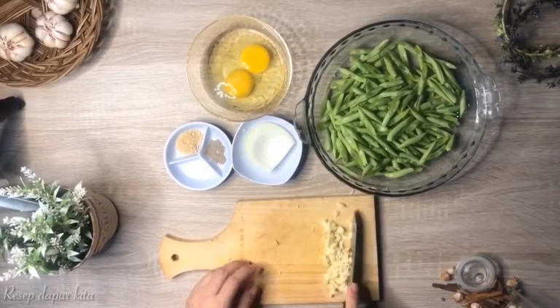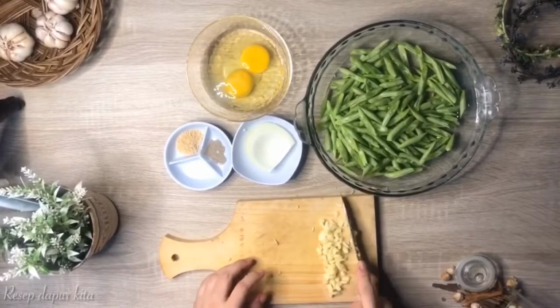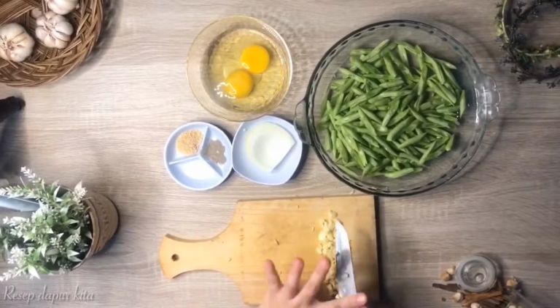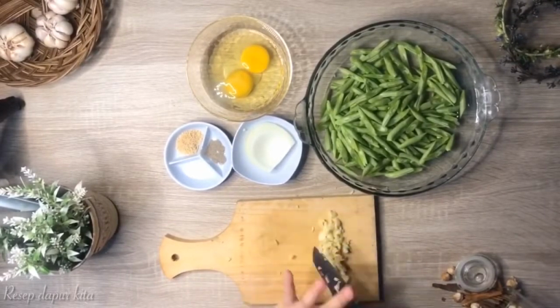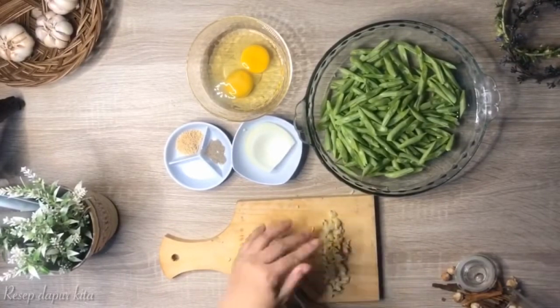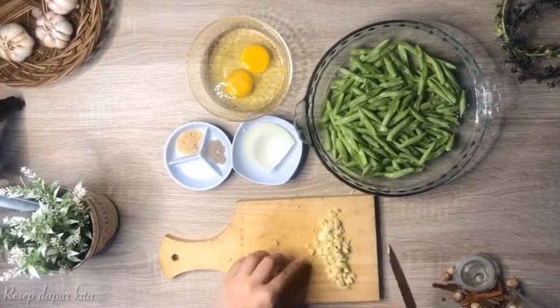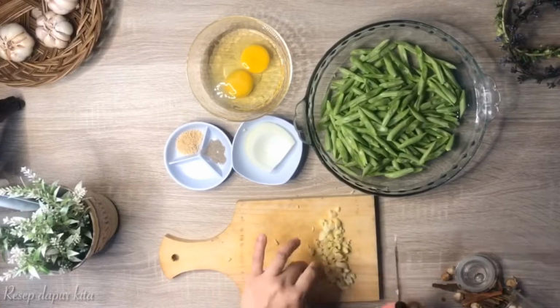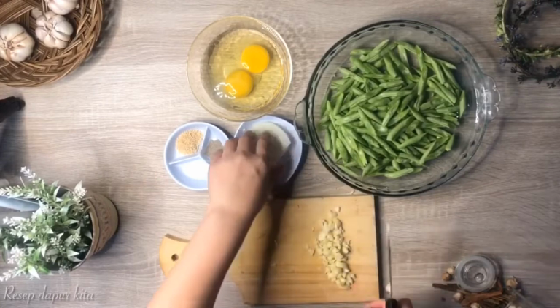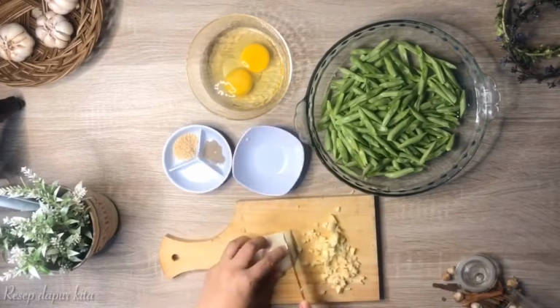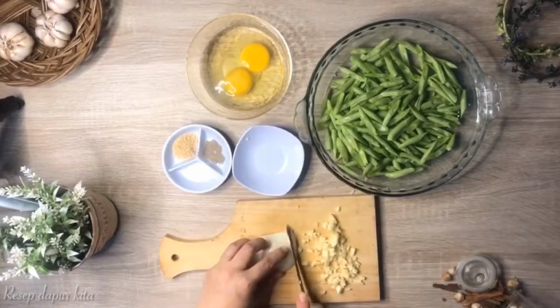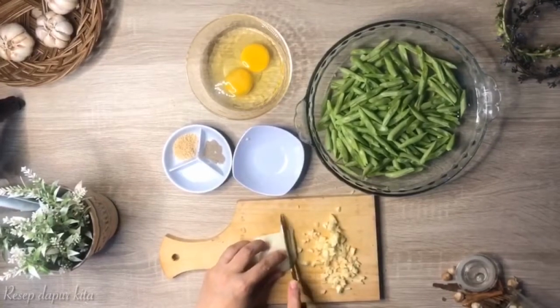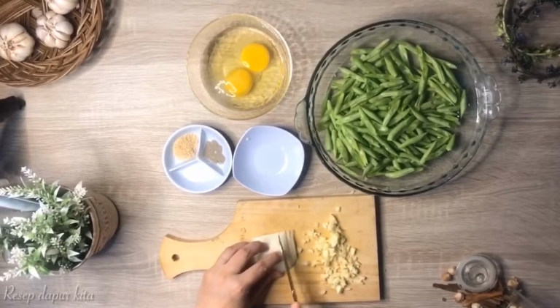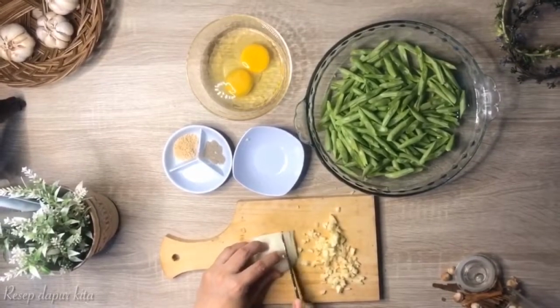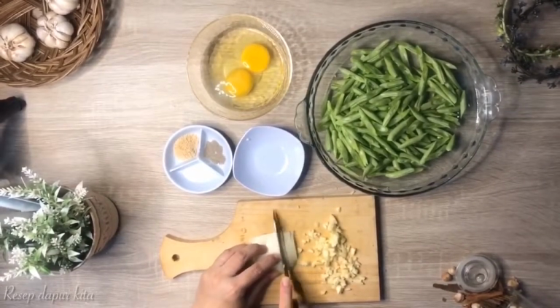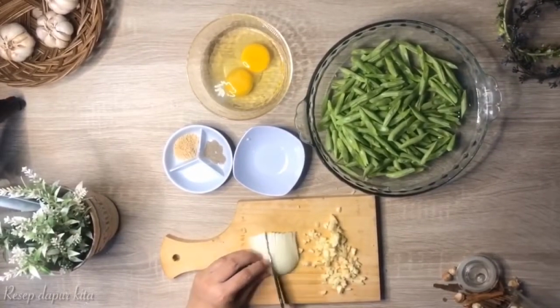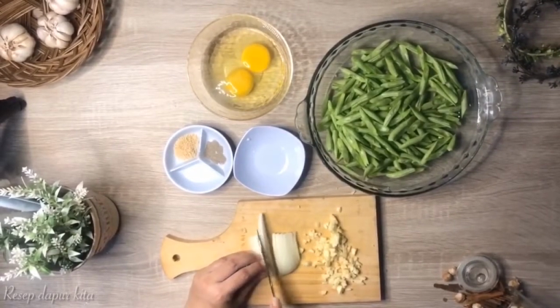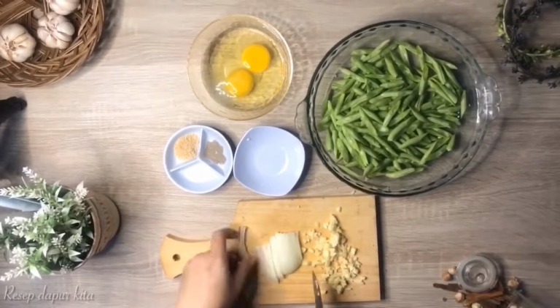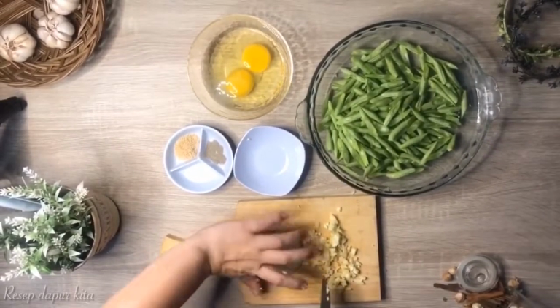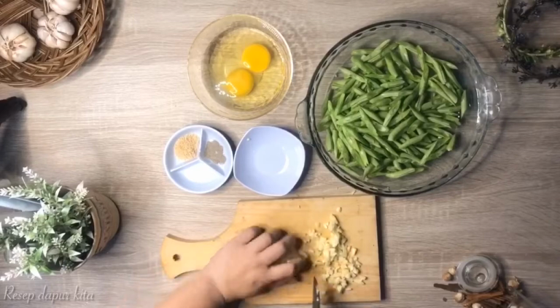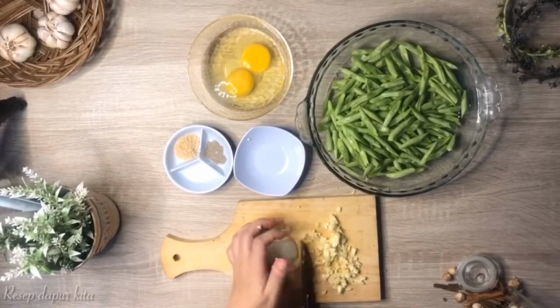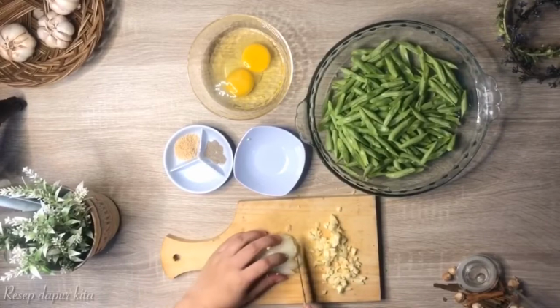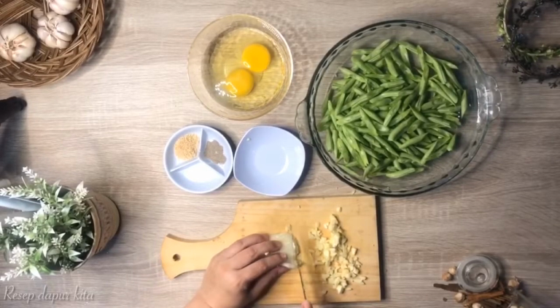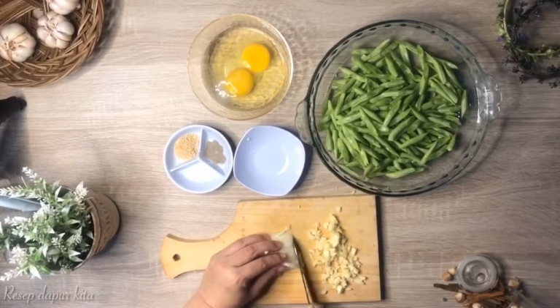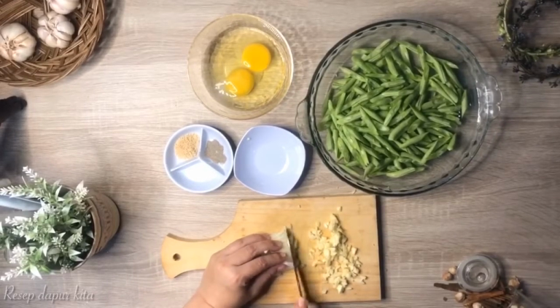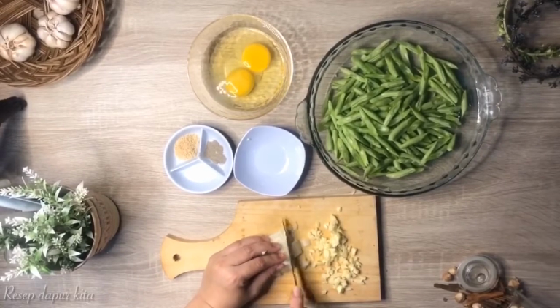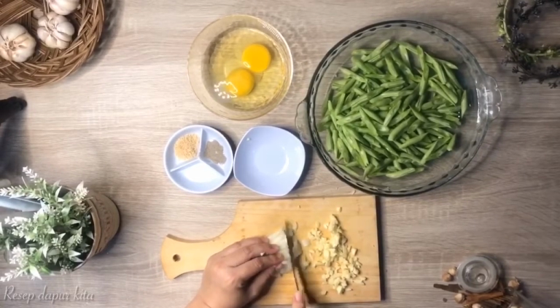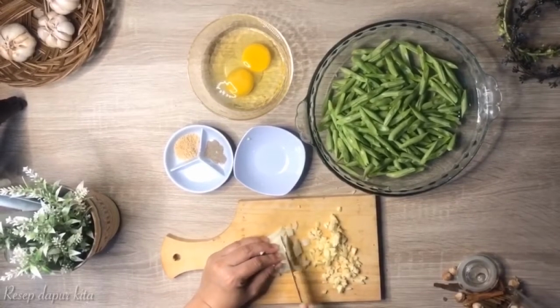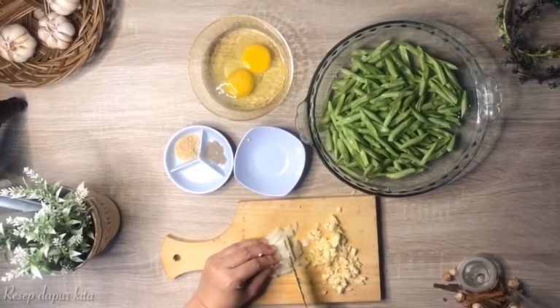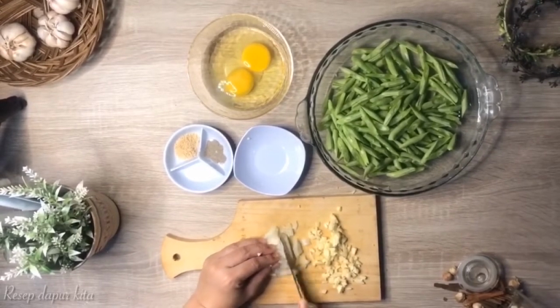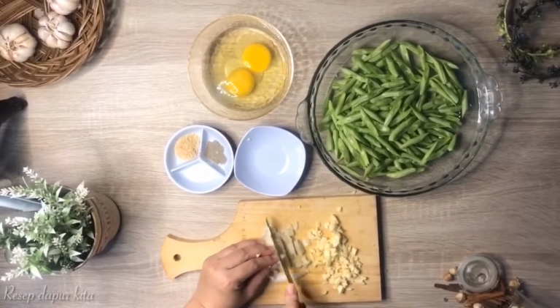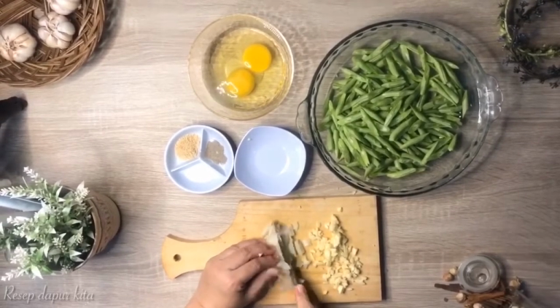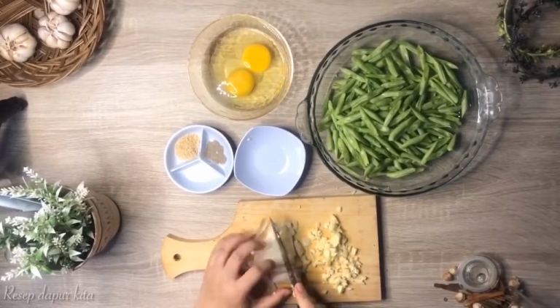sekarang aku mau potong-potong bawang bombaynya, aku cincang, aku potong-potong kecil.